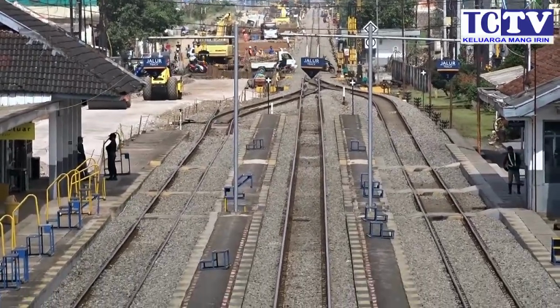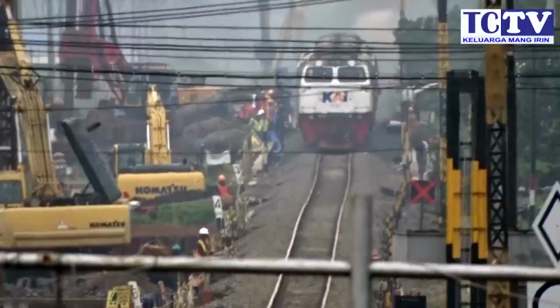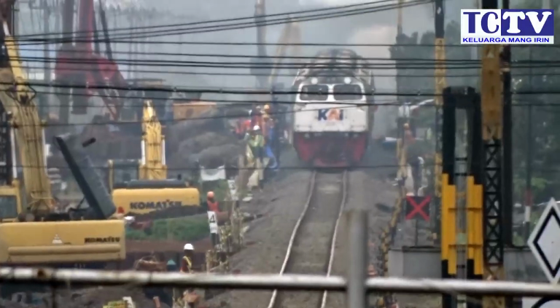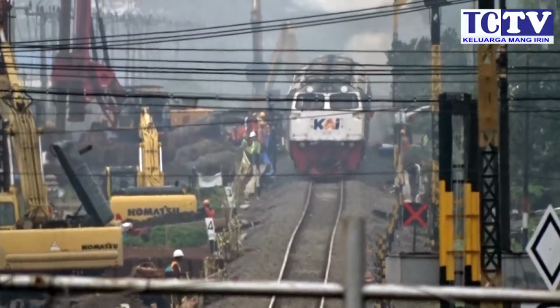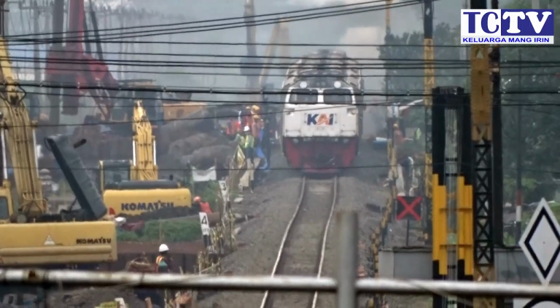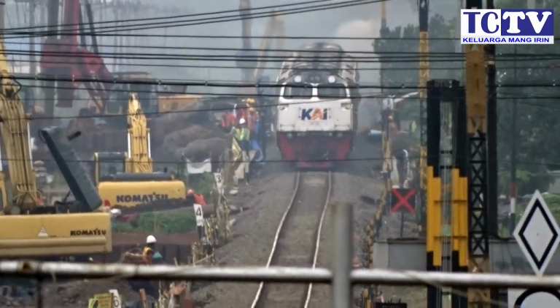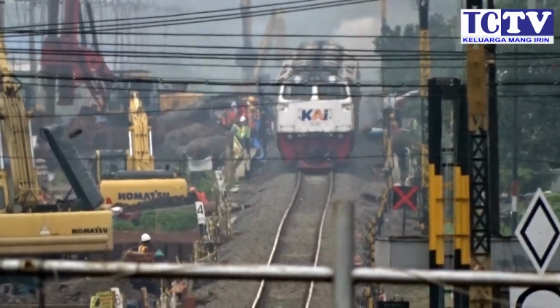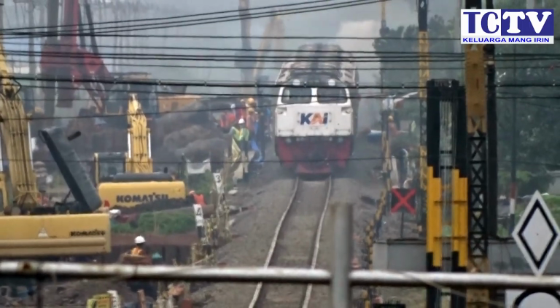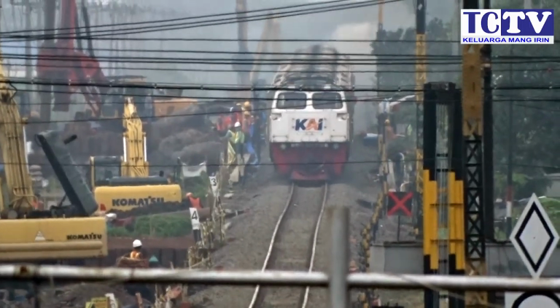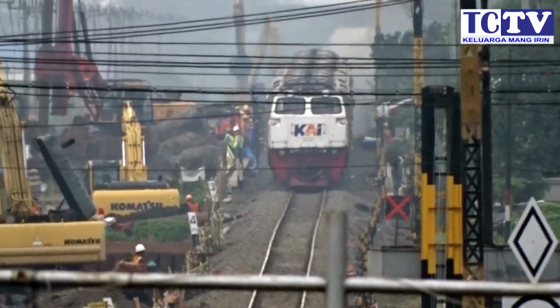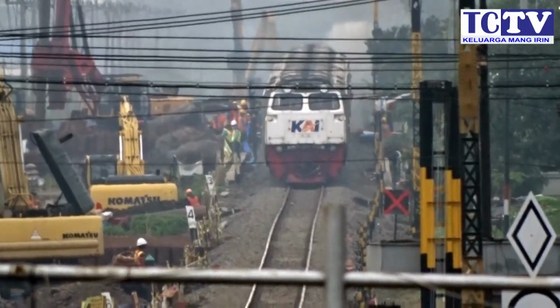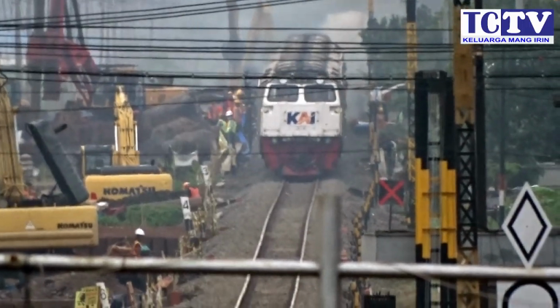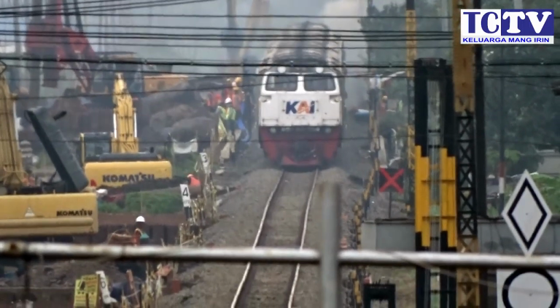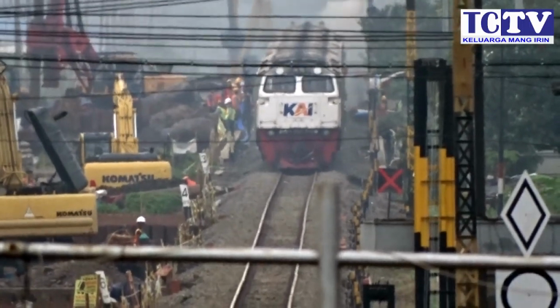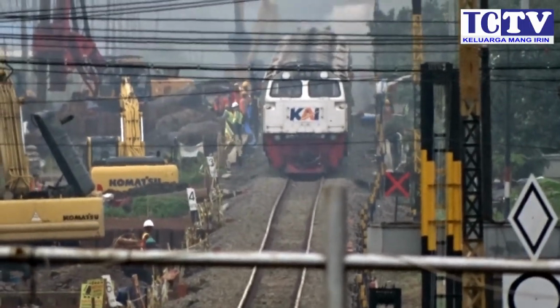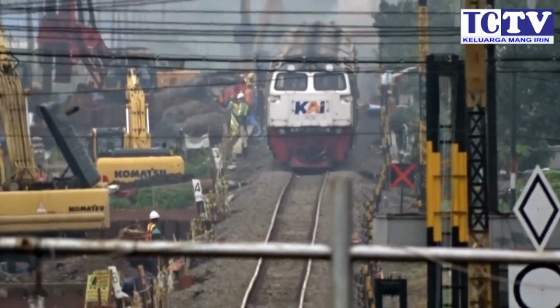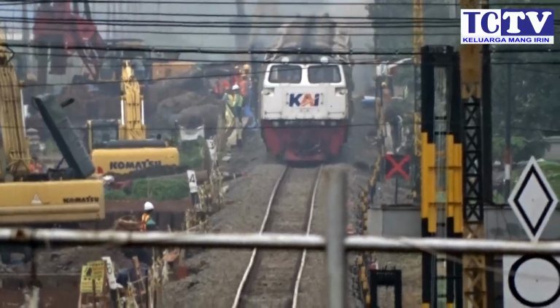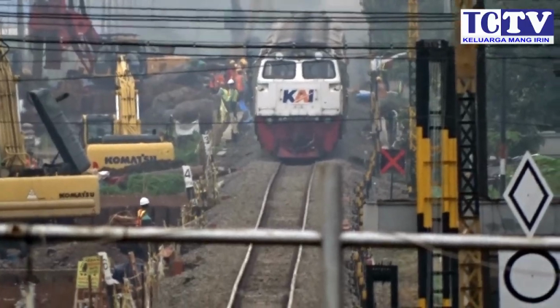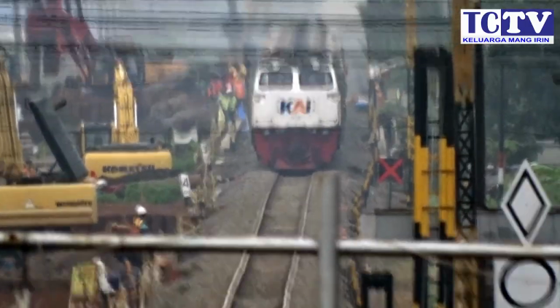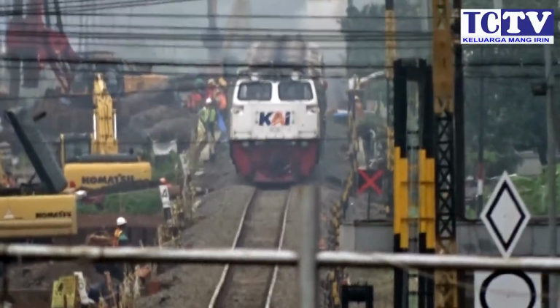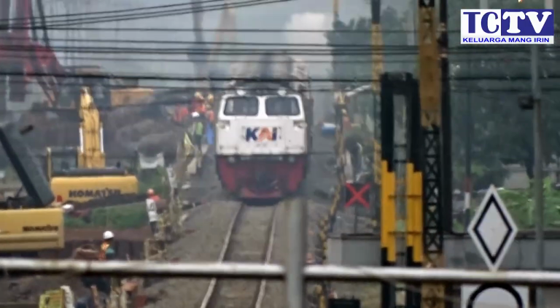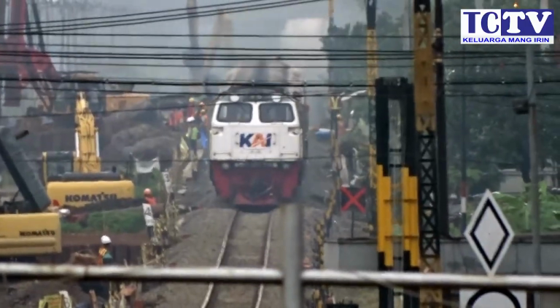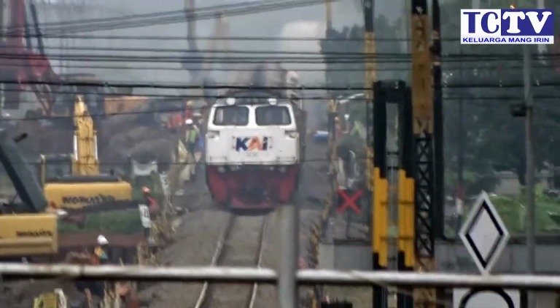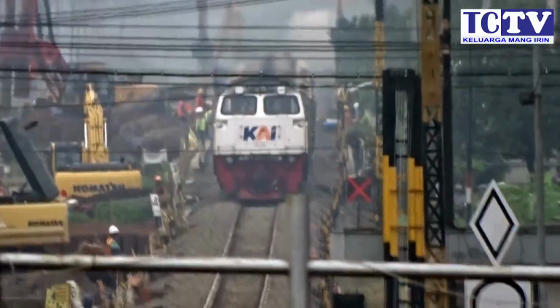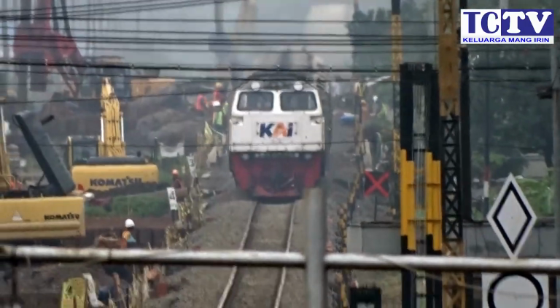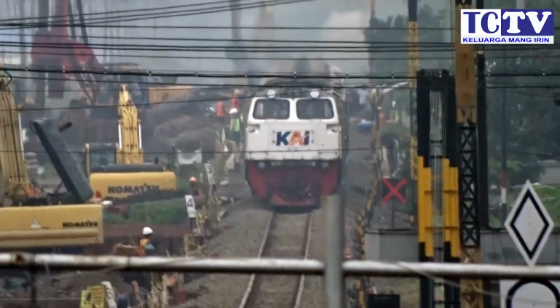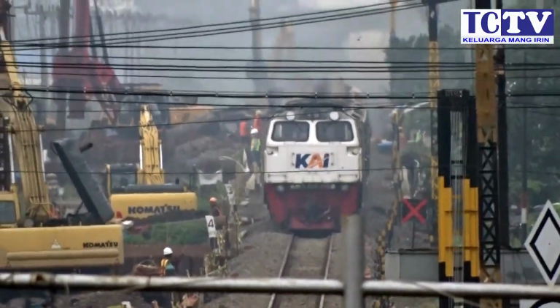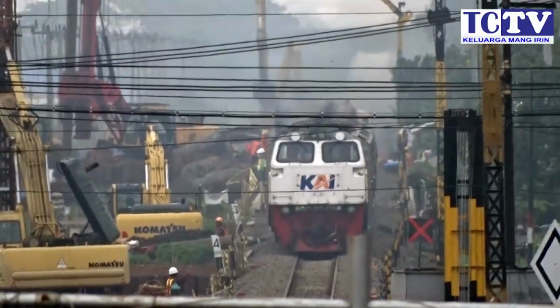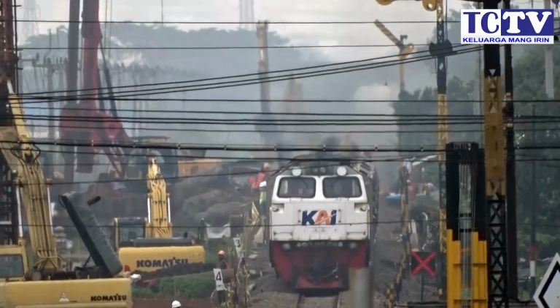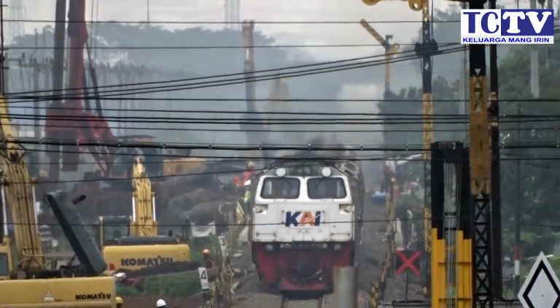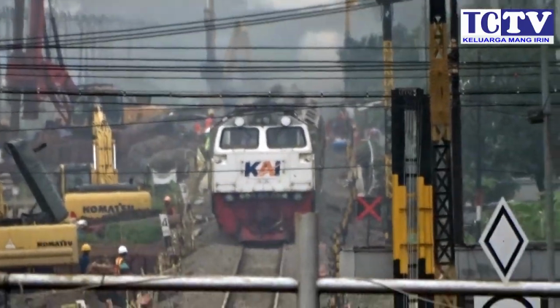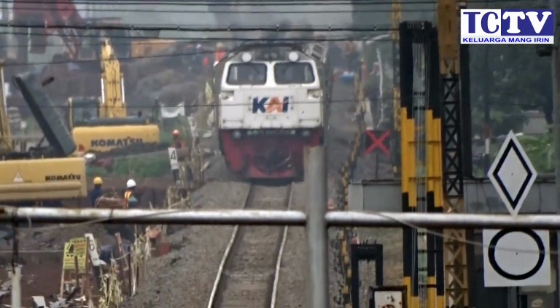Dan ini ada kereta Argo Goelies. Tadi KRD masuk jalur 3, dan Argo Goelies akan melaju di jalur 2.